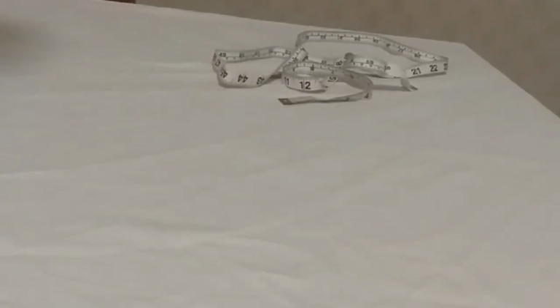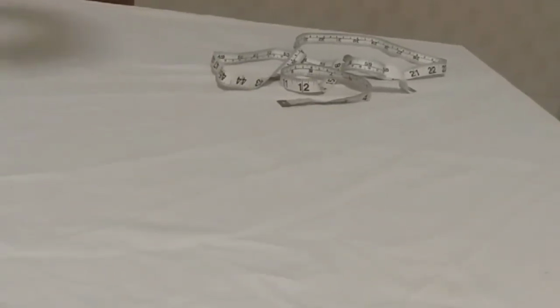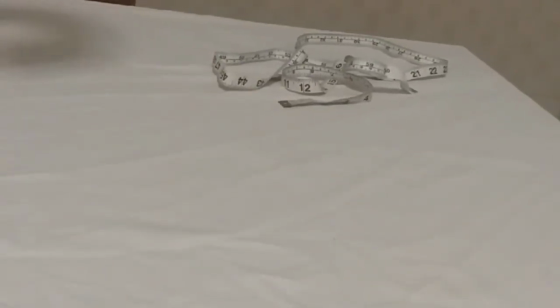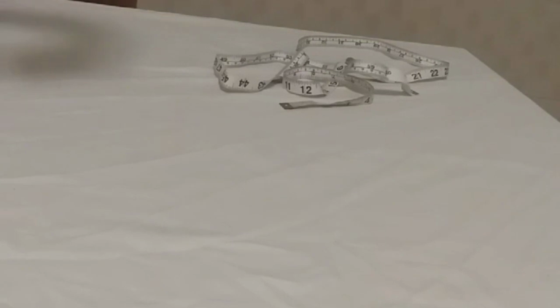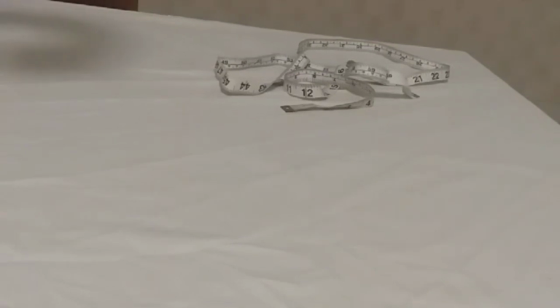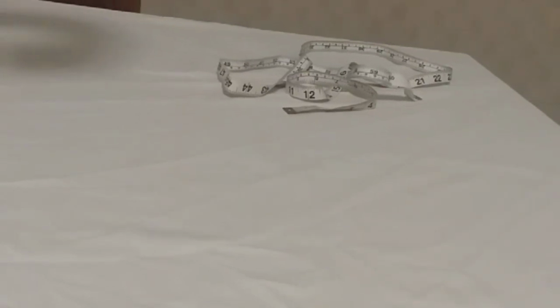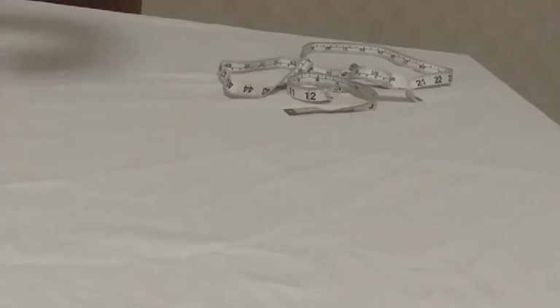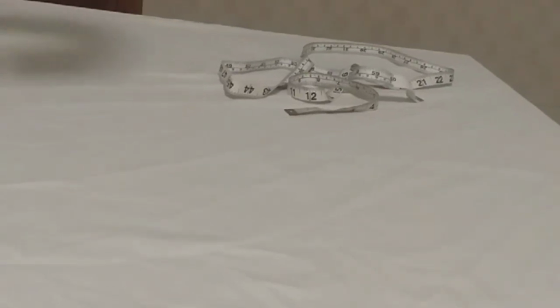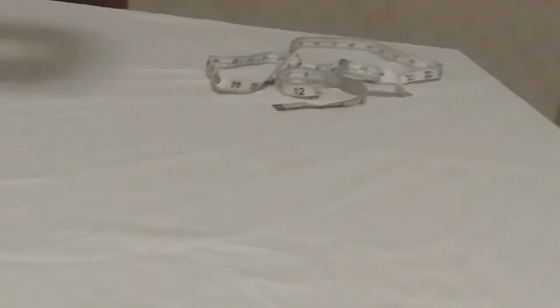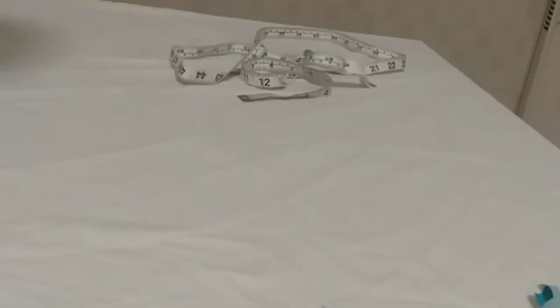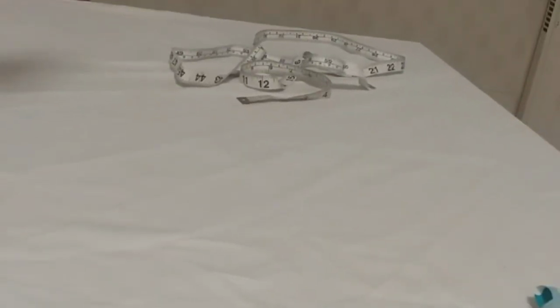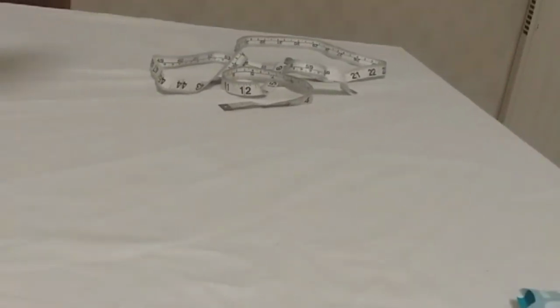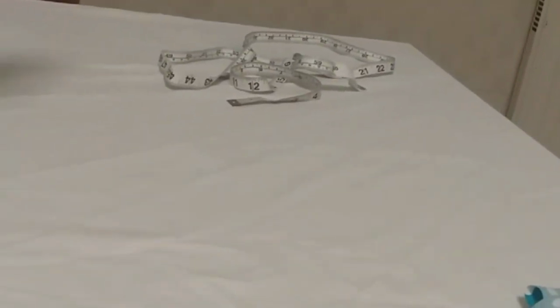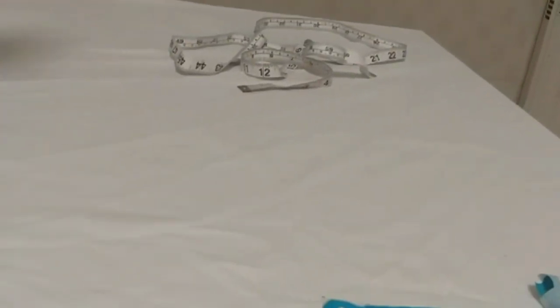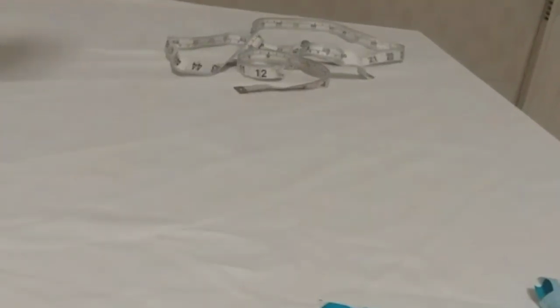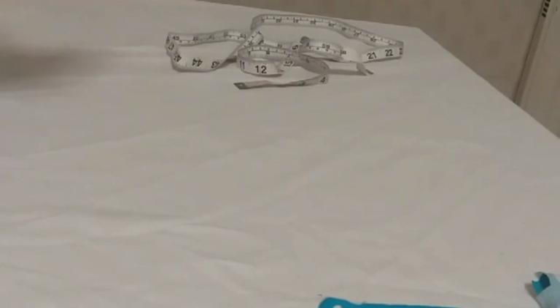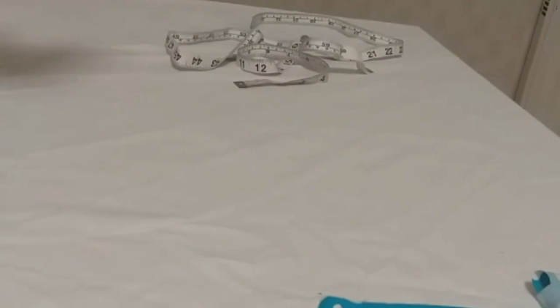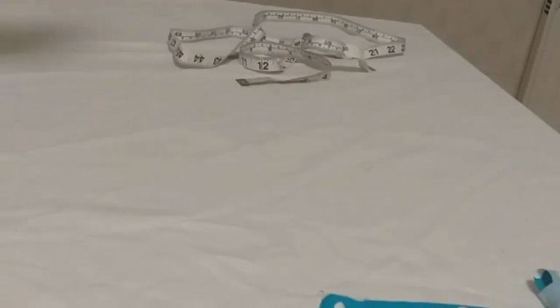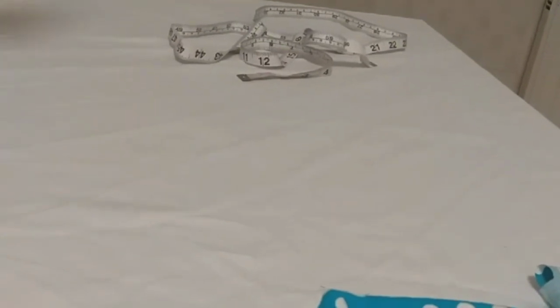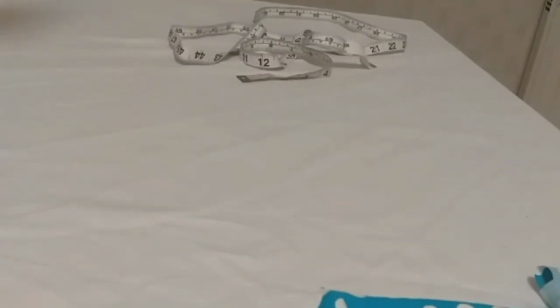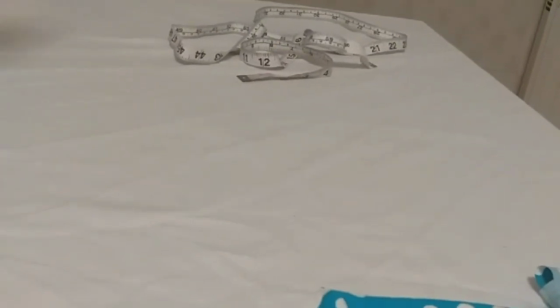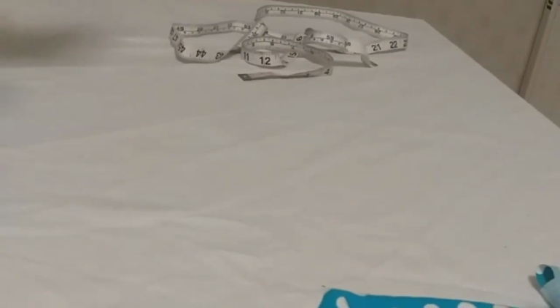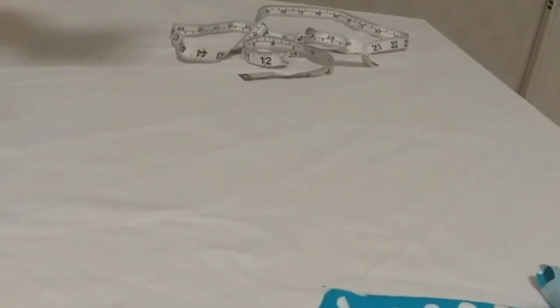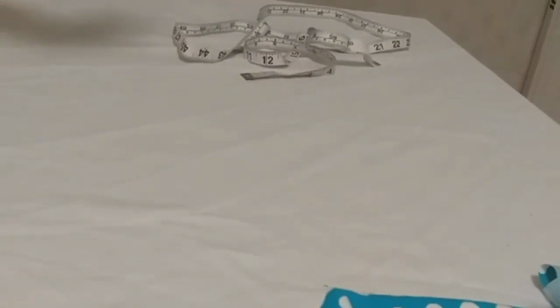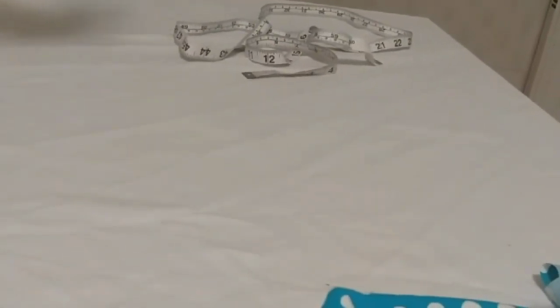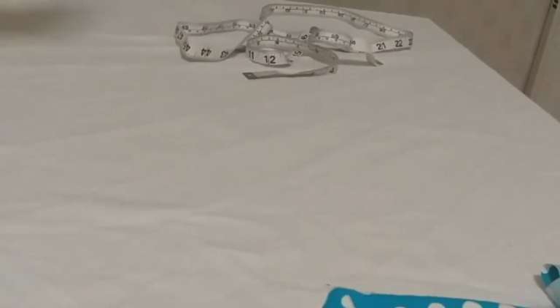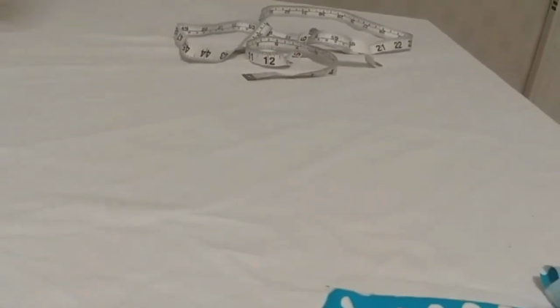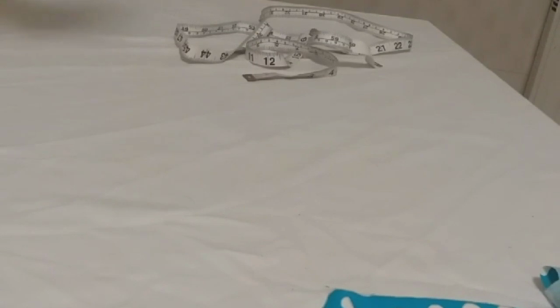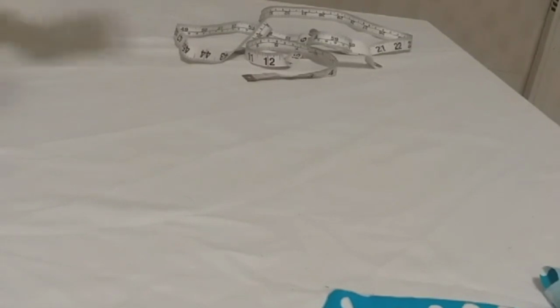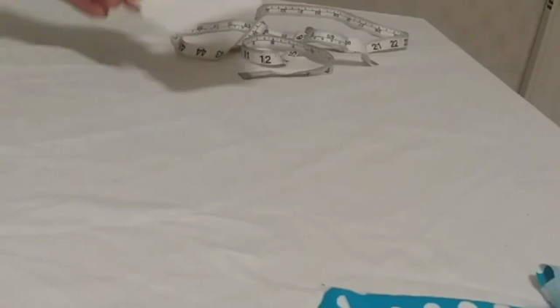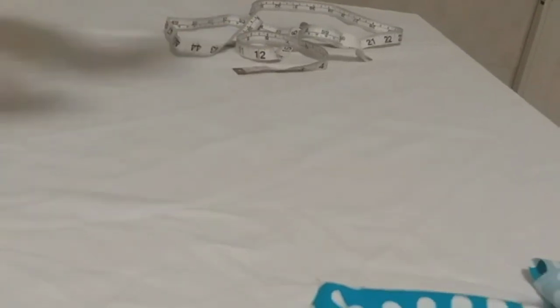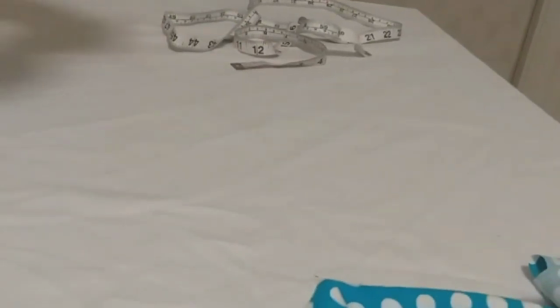Today I will be taking you on how to make a baby dress. The baby is one year old and I will be making a dress for her — a short dress, a gown, a short gown.